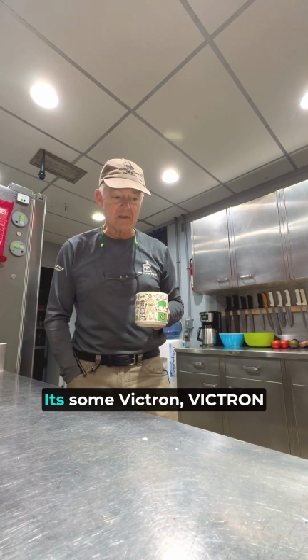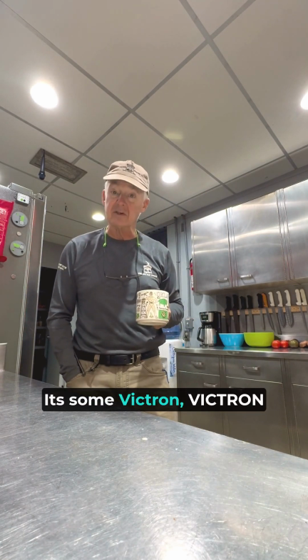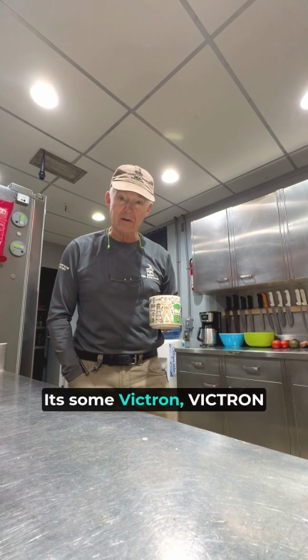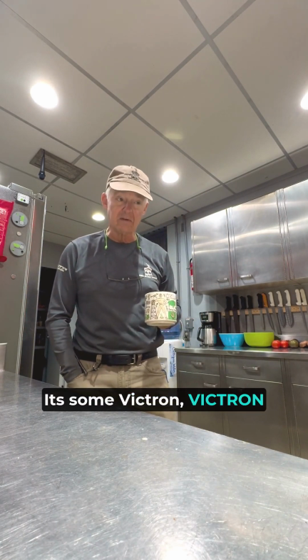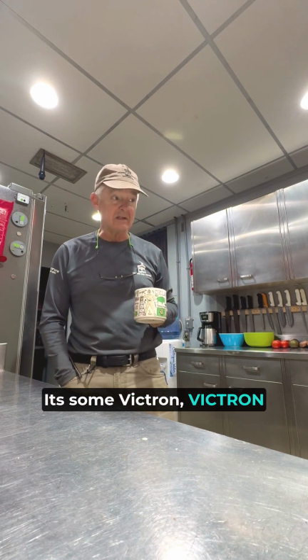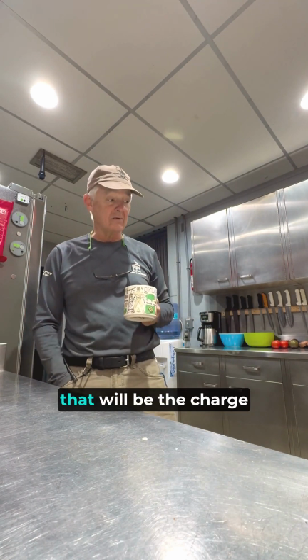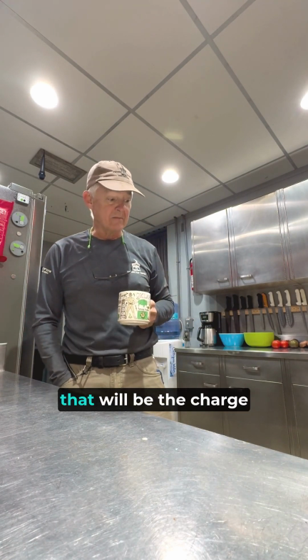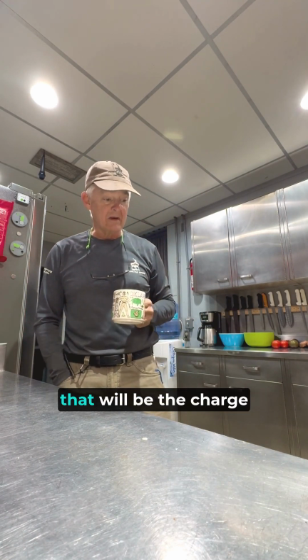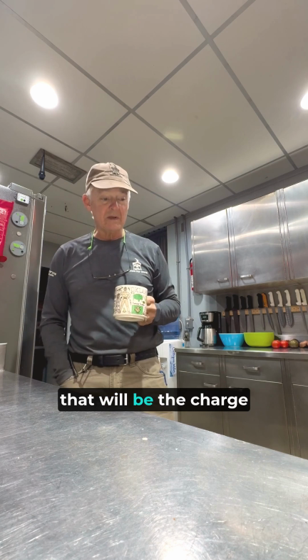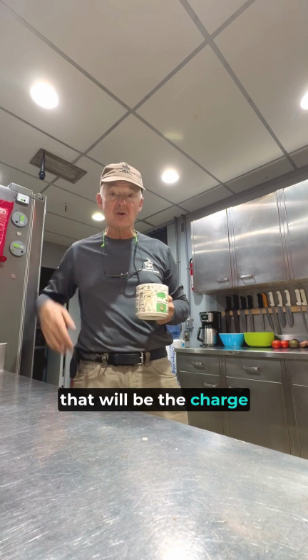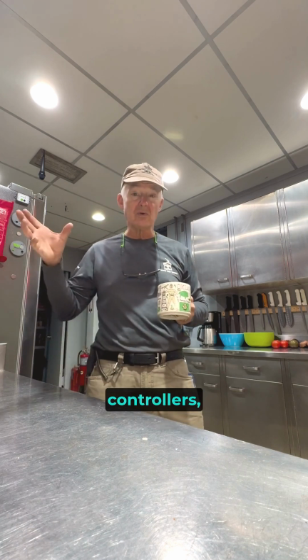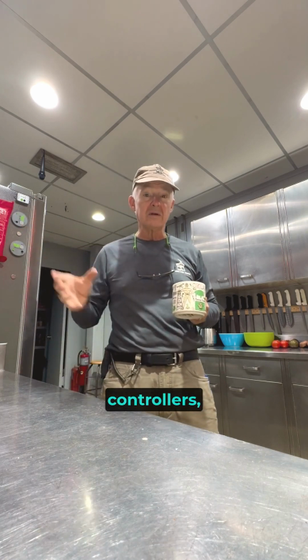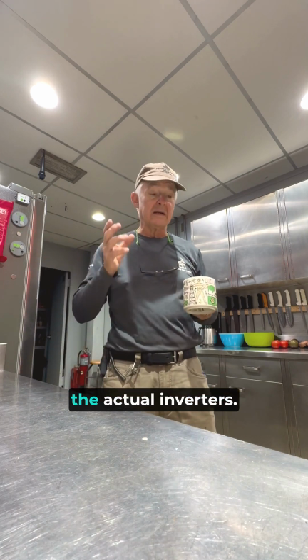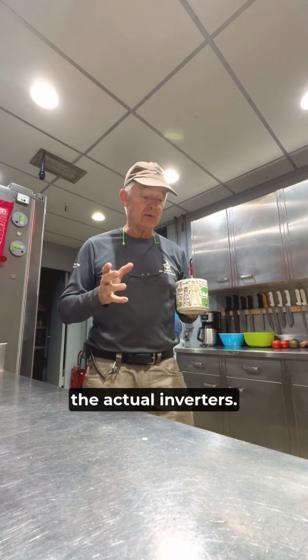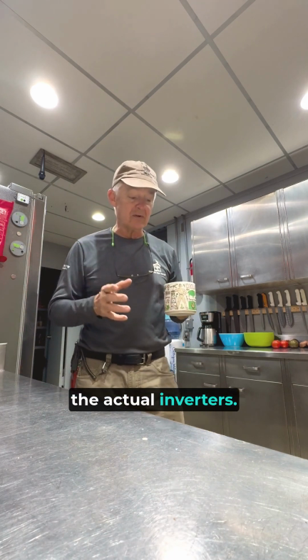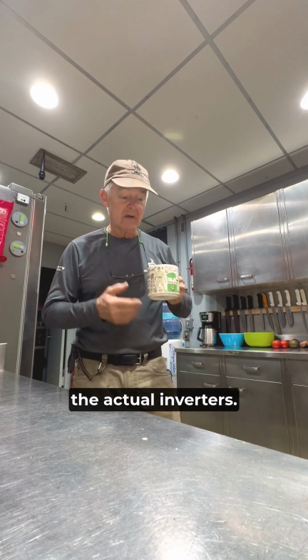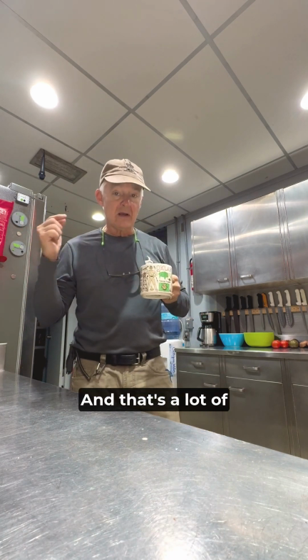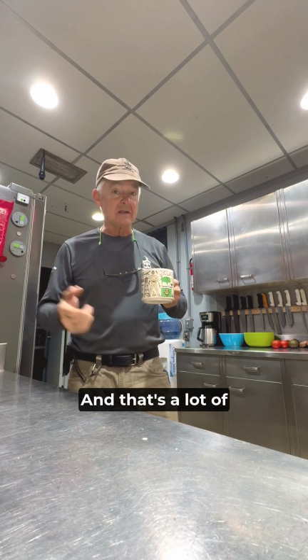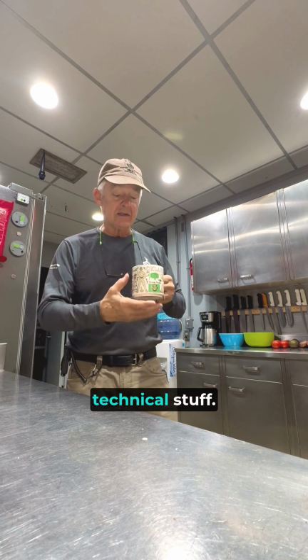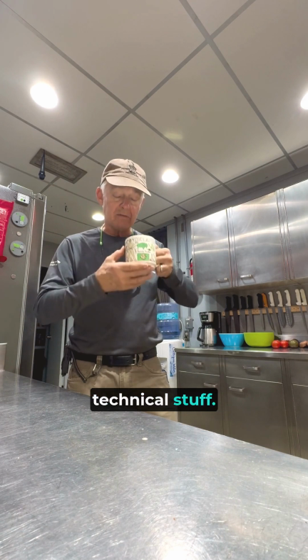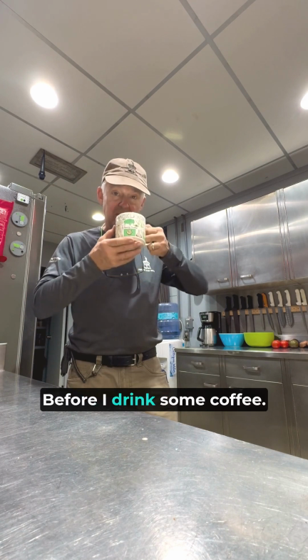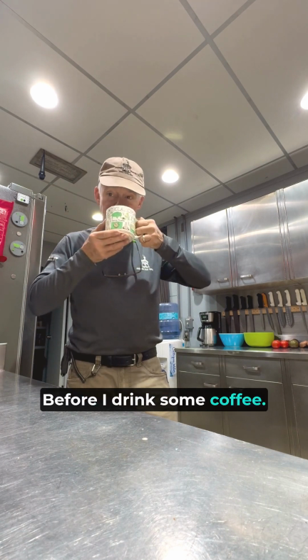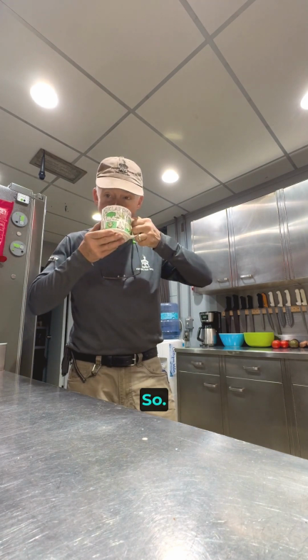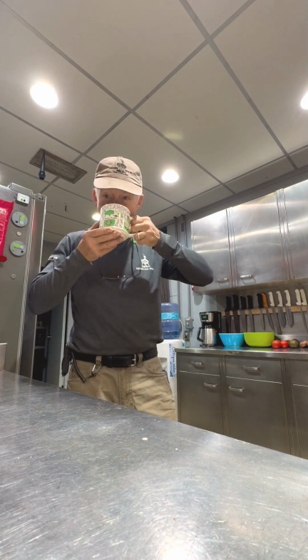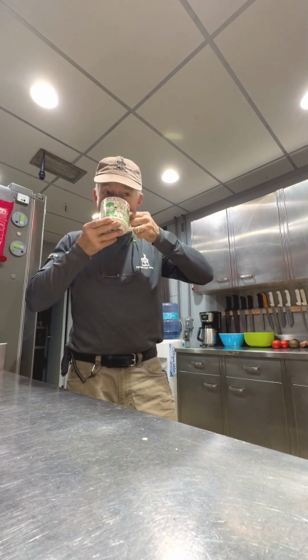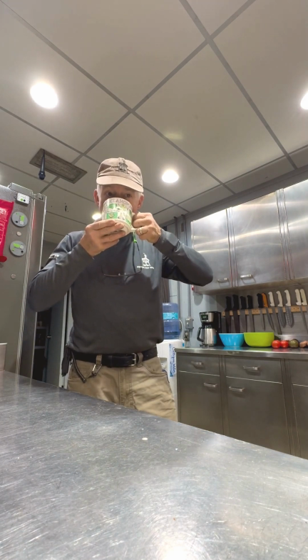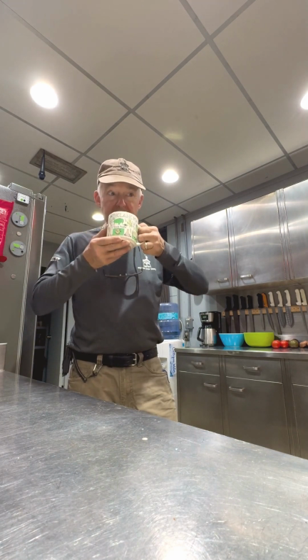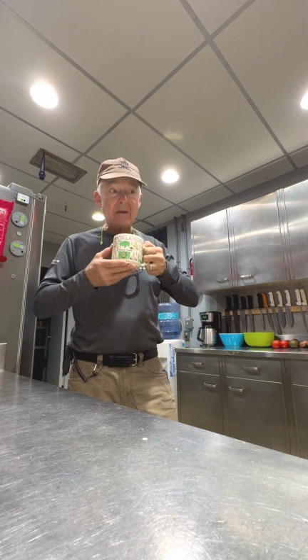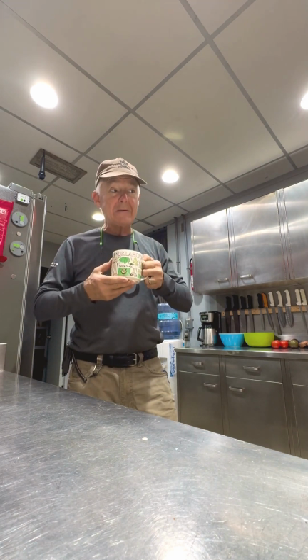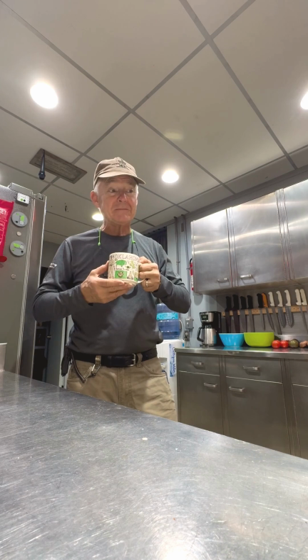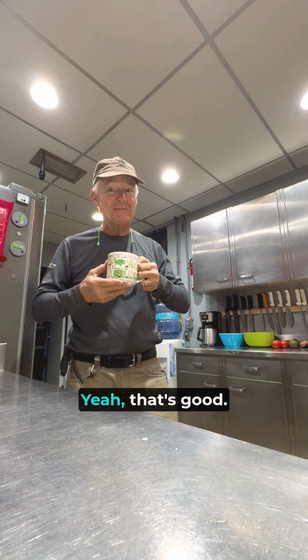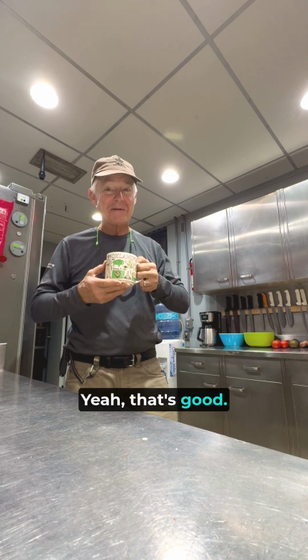I've got some Victron — V-I-C-T-R-O-N — that will be the charge controllers and the actual inverters. And that's a lot of technical stuff before I drink some coffee.